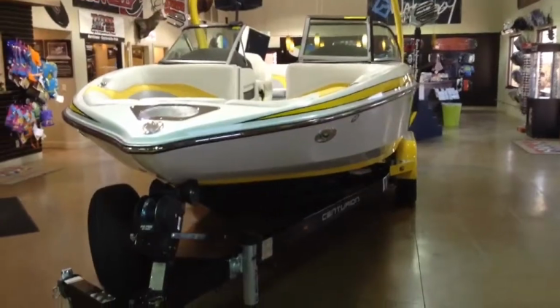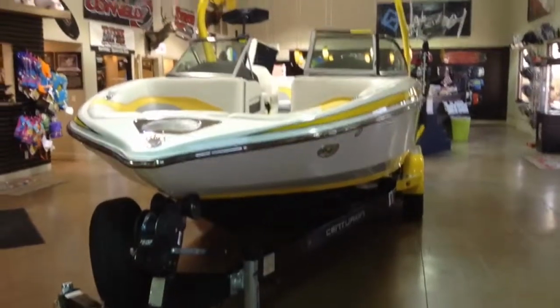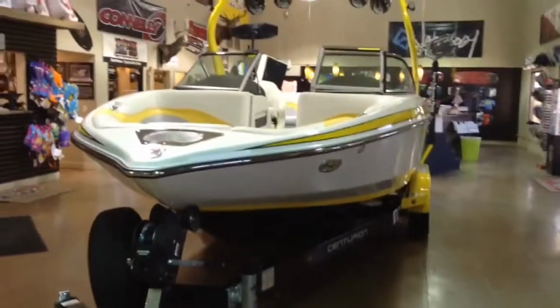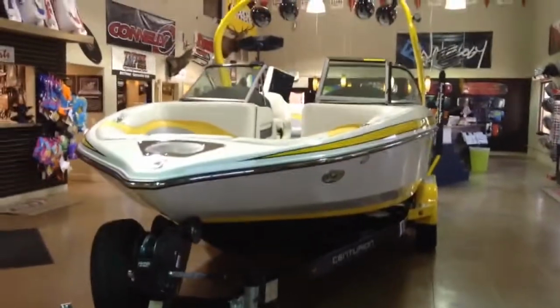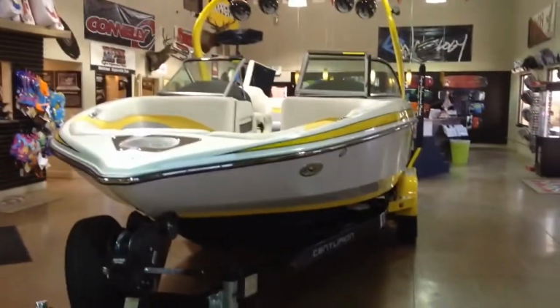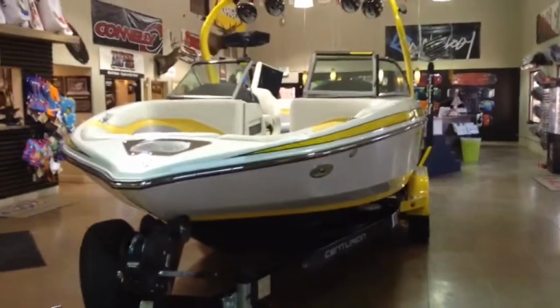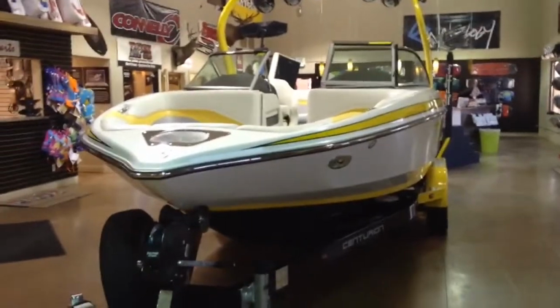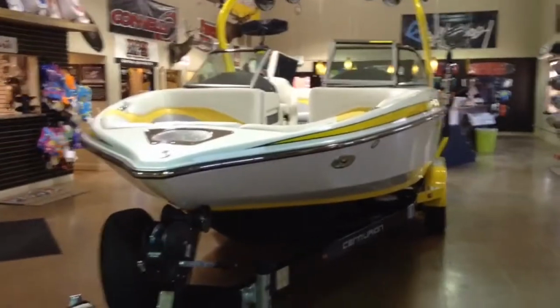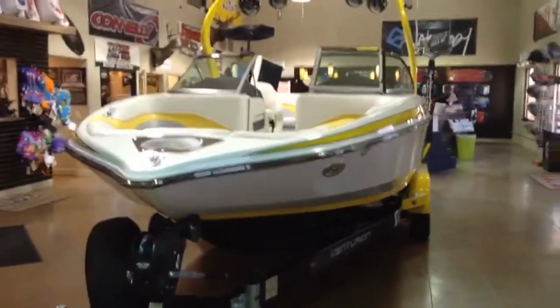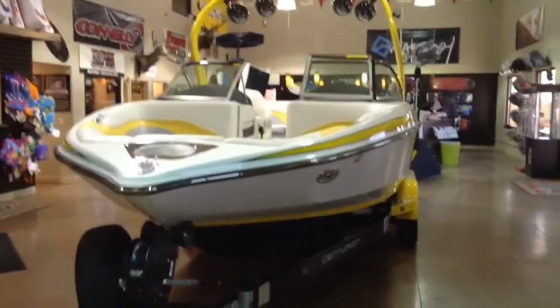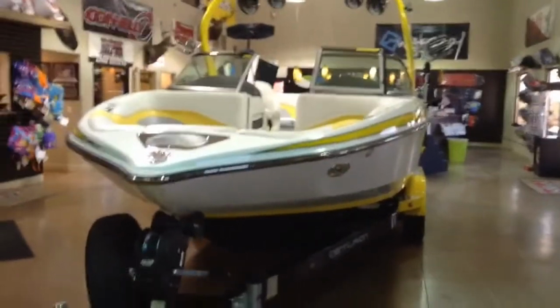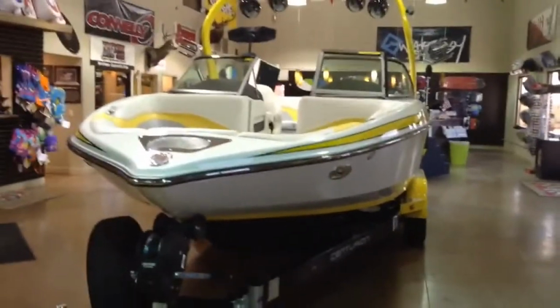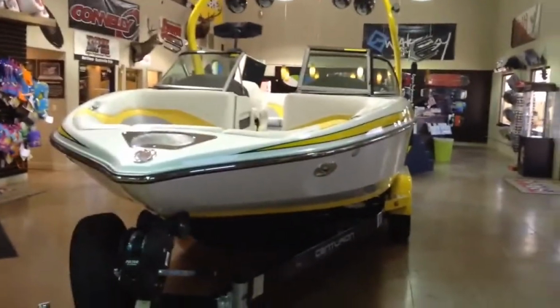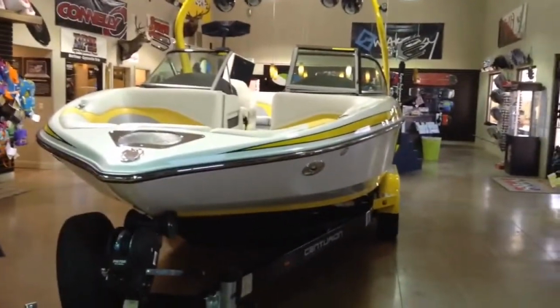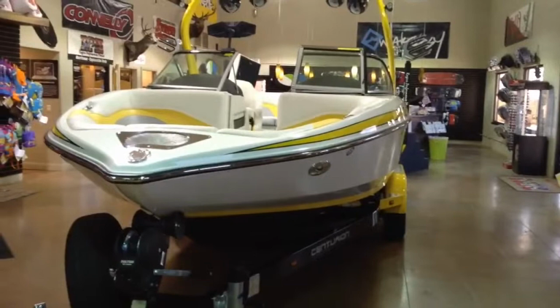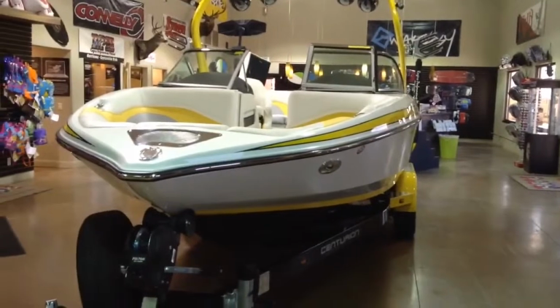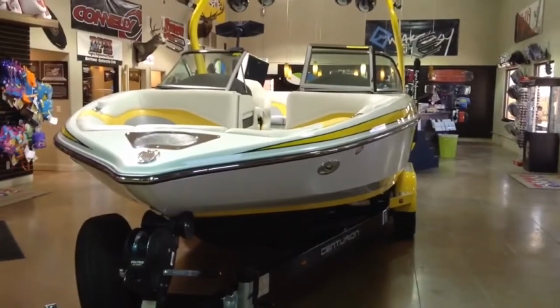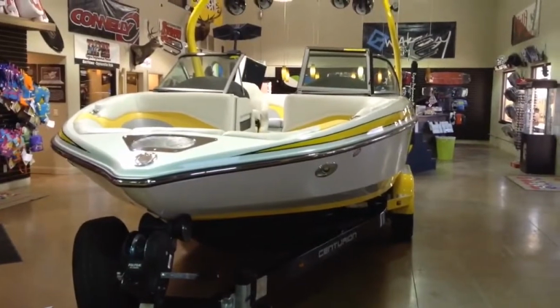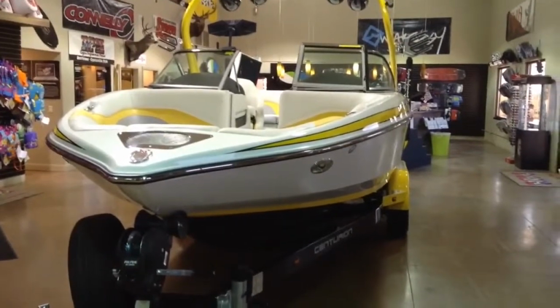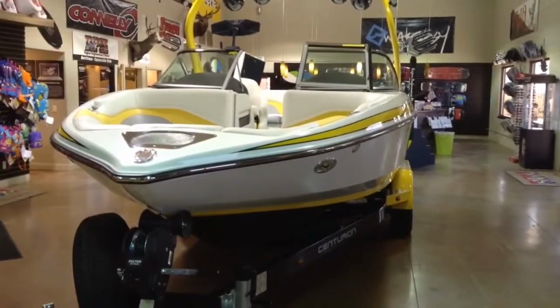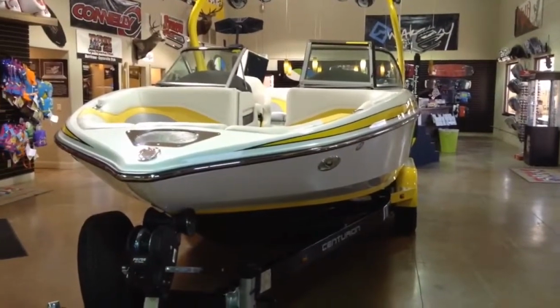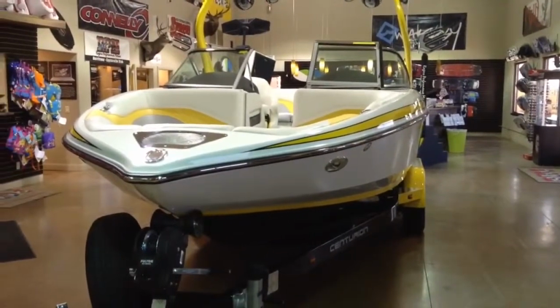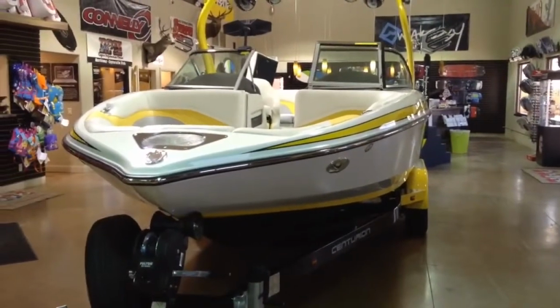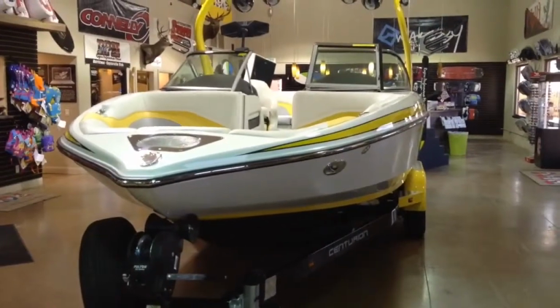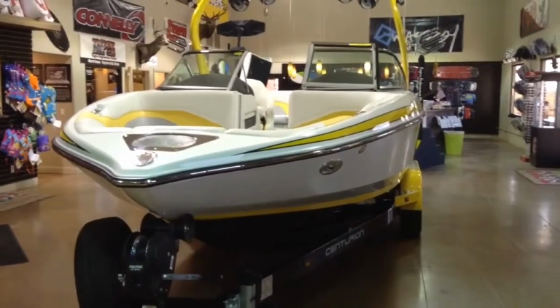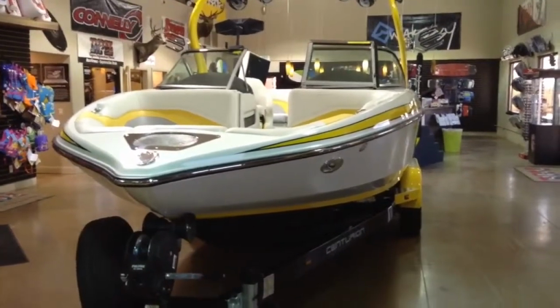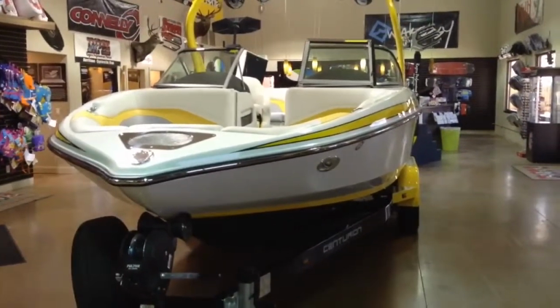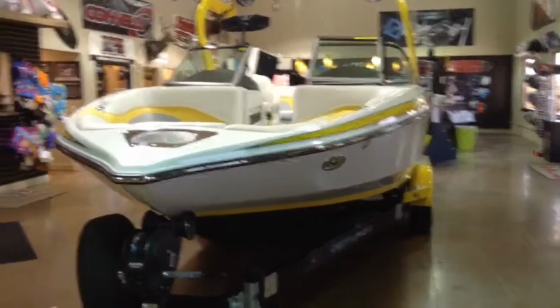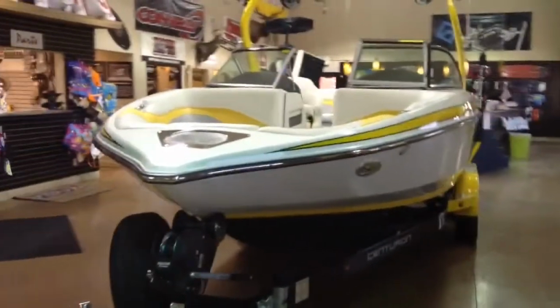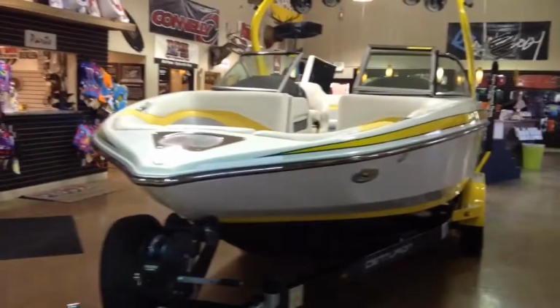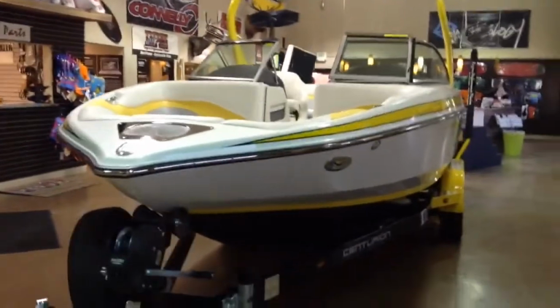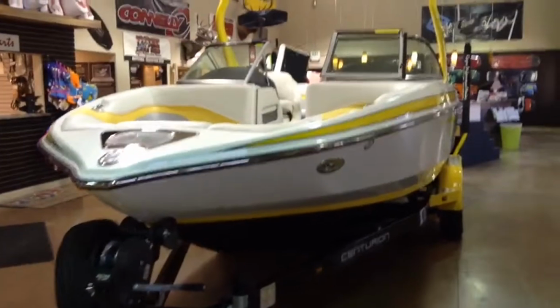Hello, this is Roger with Roger's Performance Marine, here today to present to you the new 2014 Centurion 230 Enzo. I'll give you a brief walk around and summary of the boat.